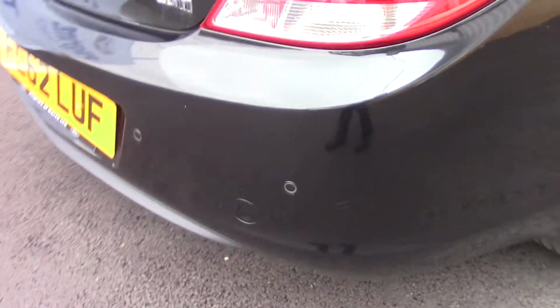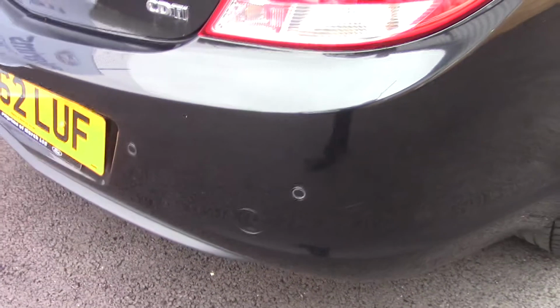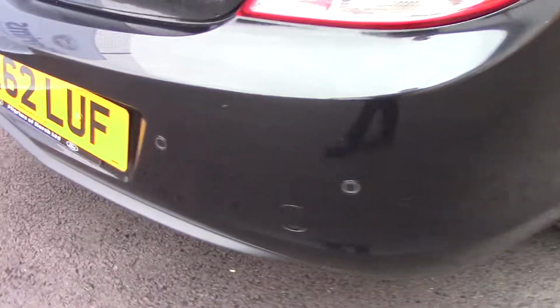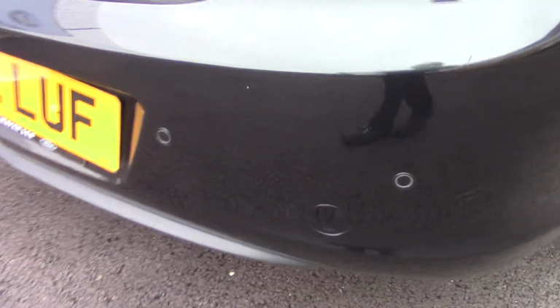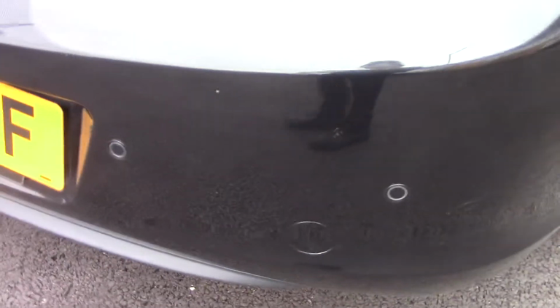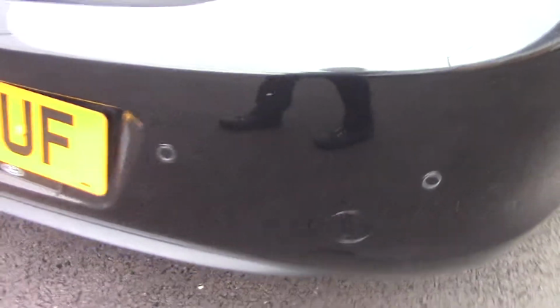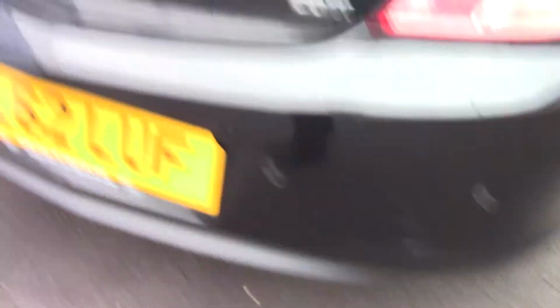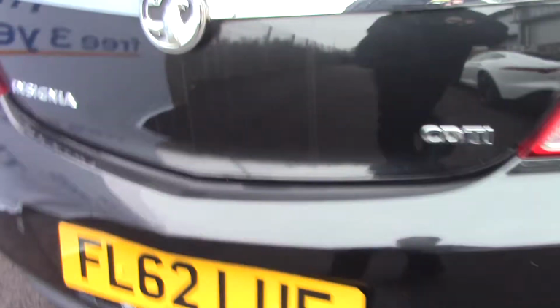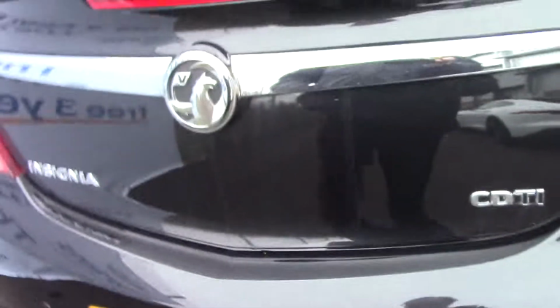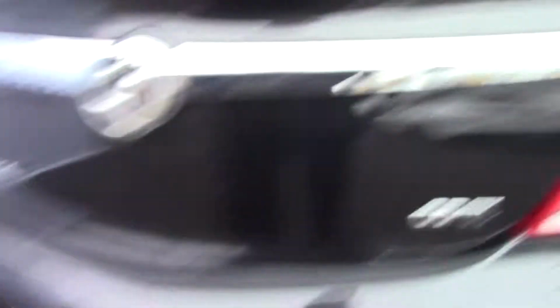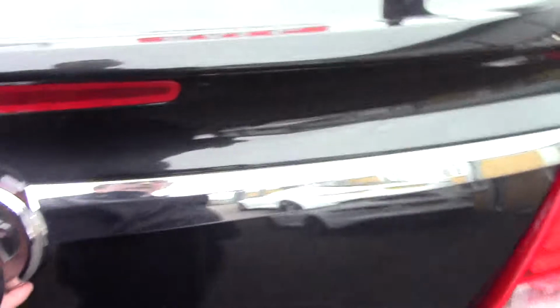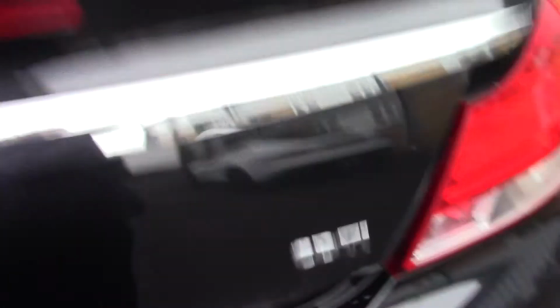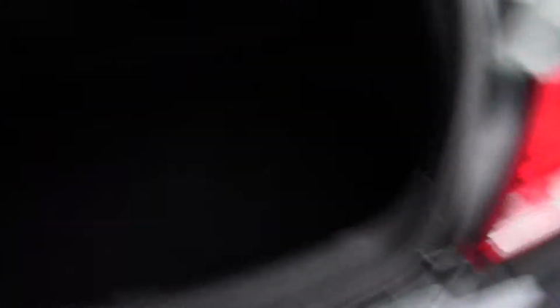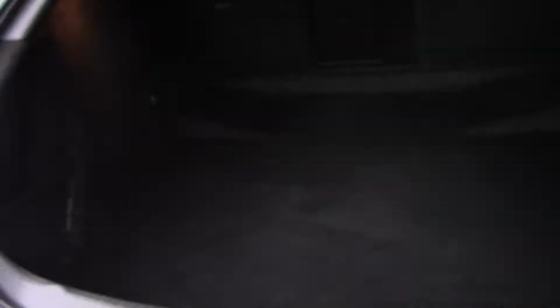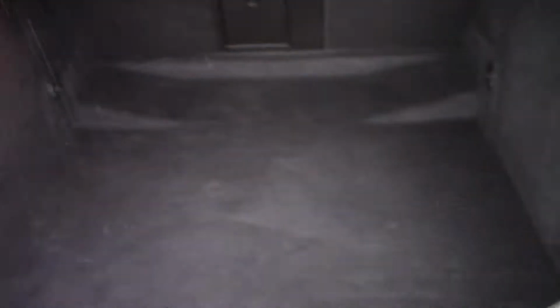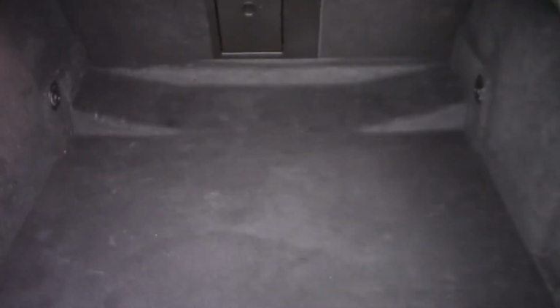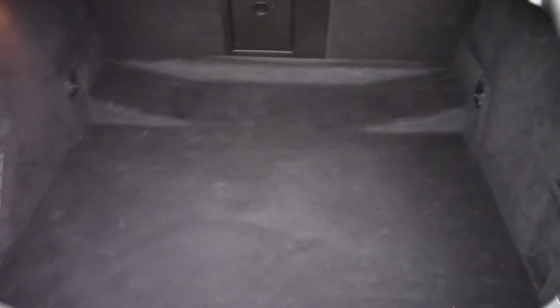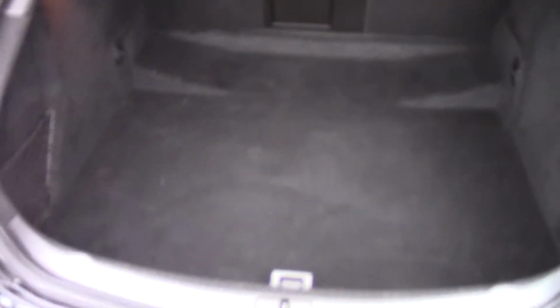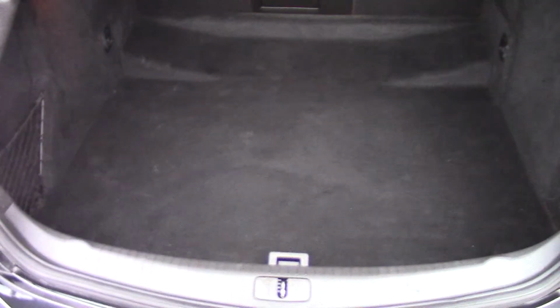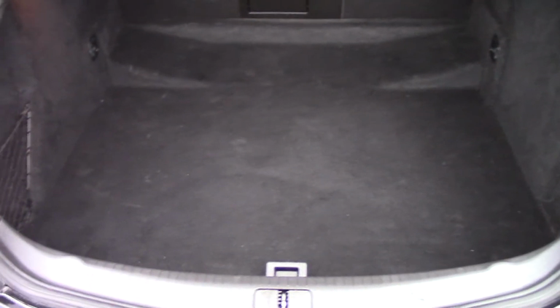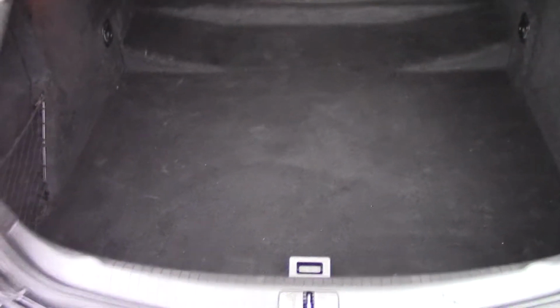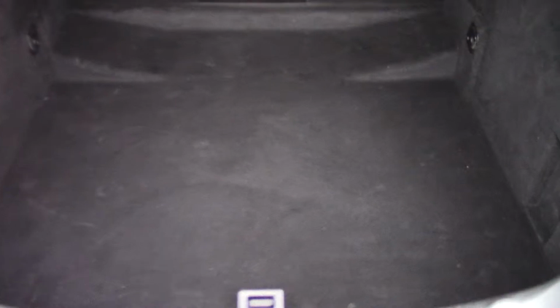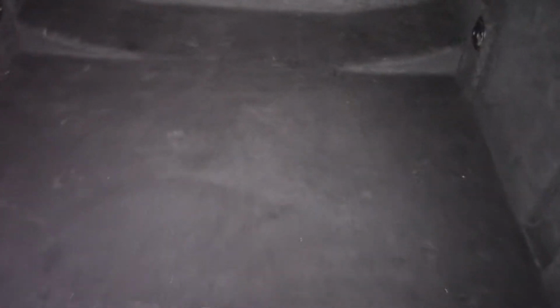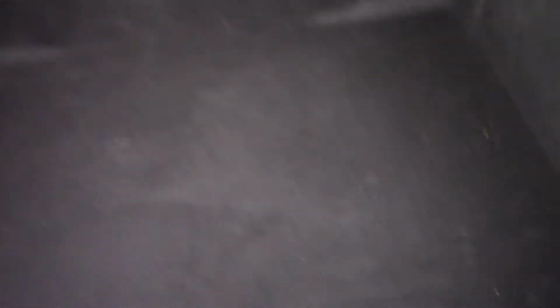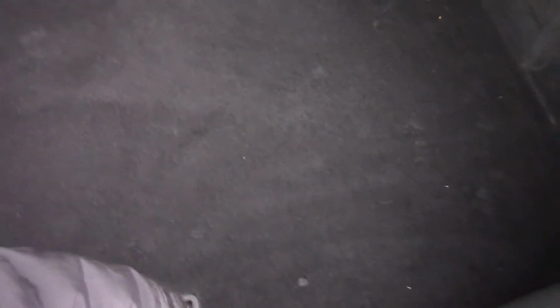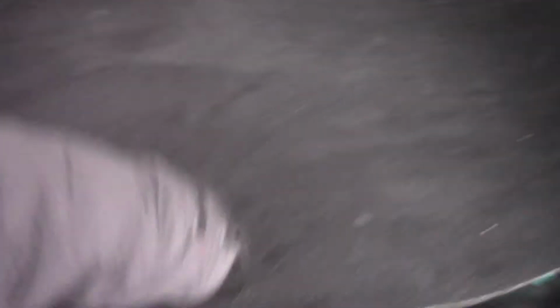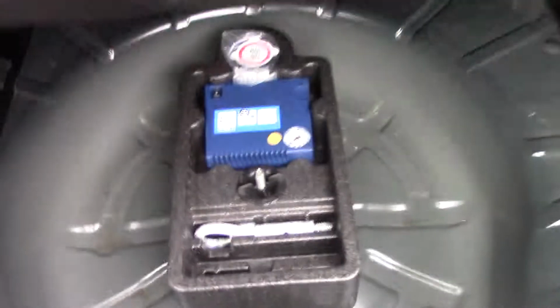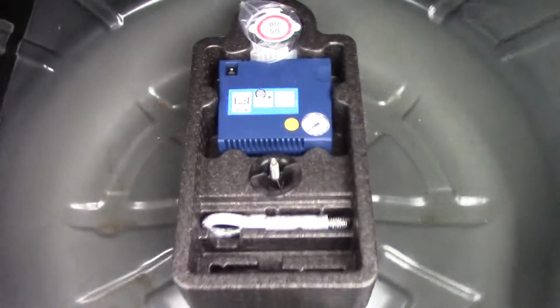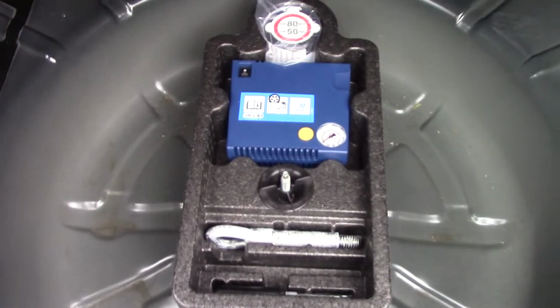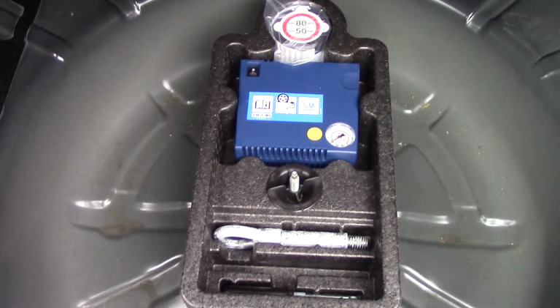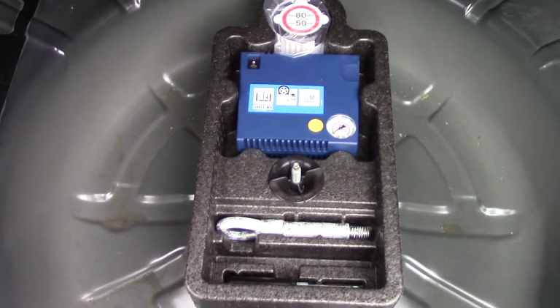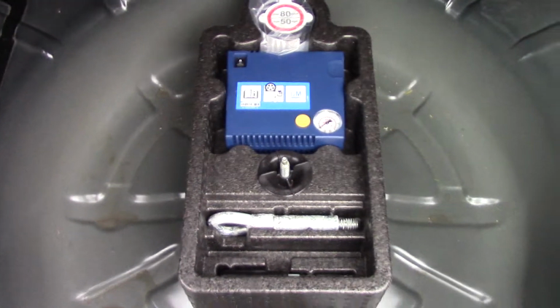It also has rear parking sensors. Open up the boot and you can see all of the available space on offer. And if we lift up this carpet, we've got ourselves an inflation kit underneath.